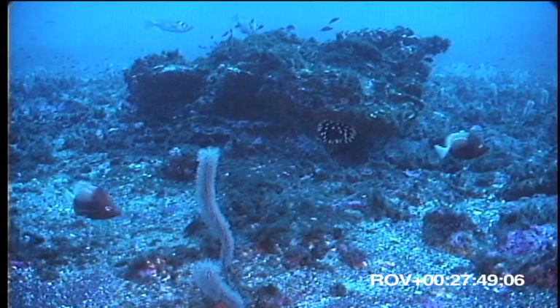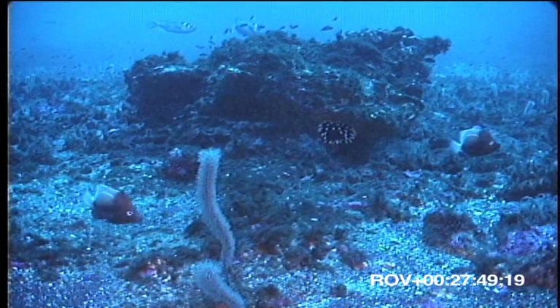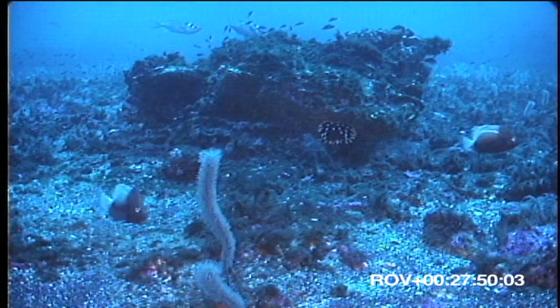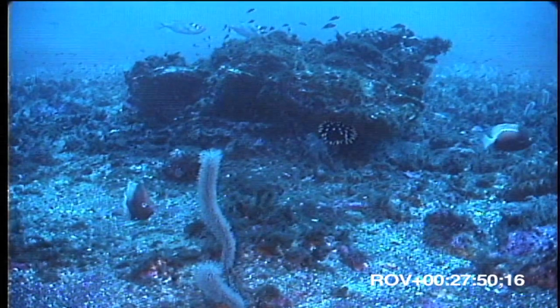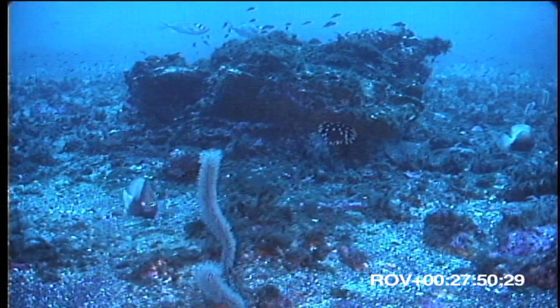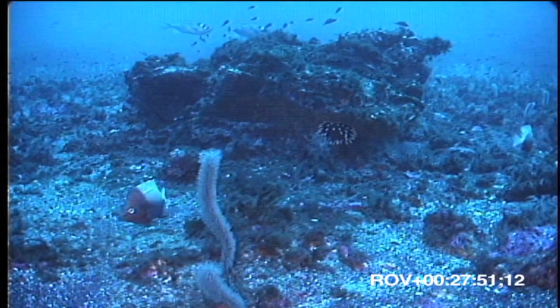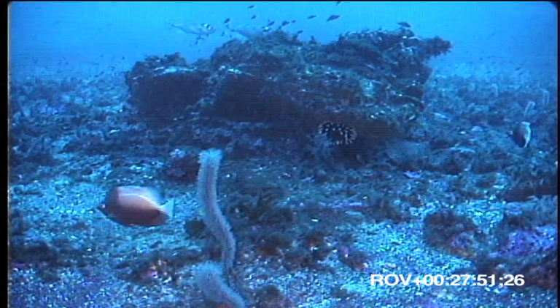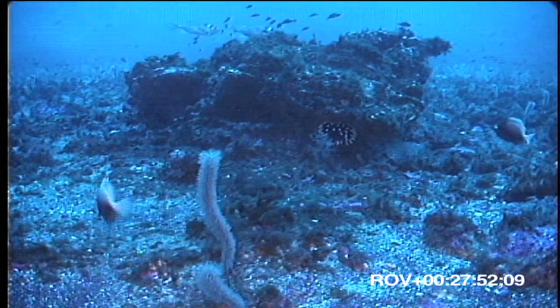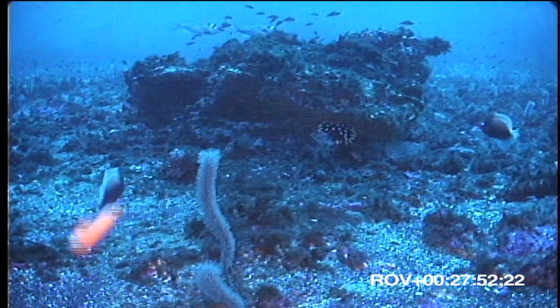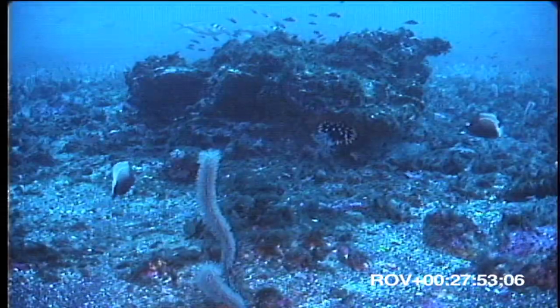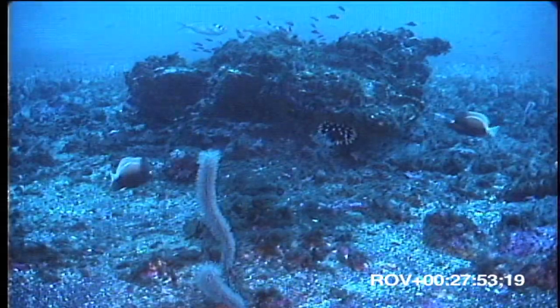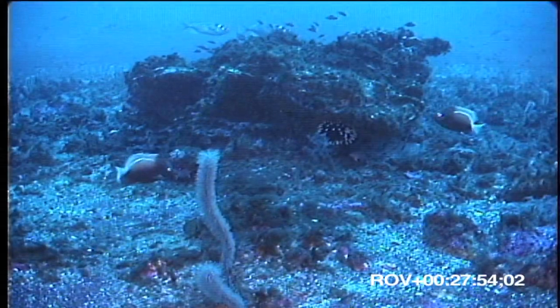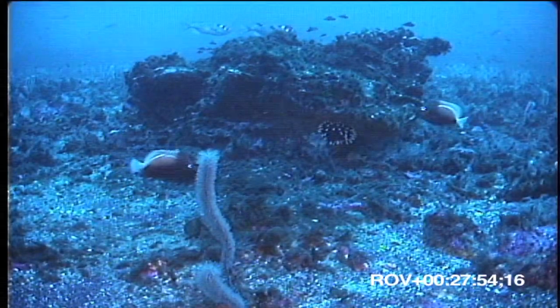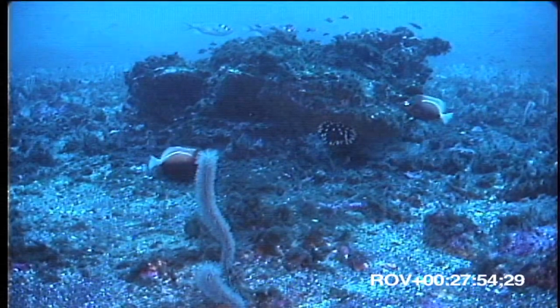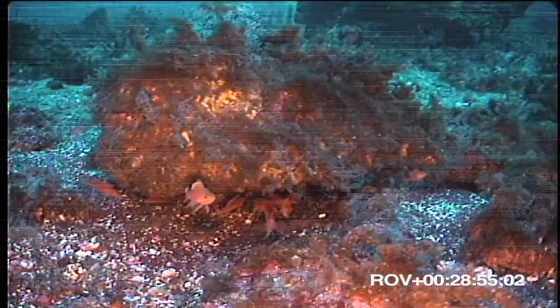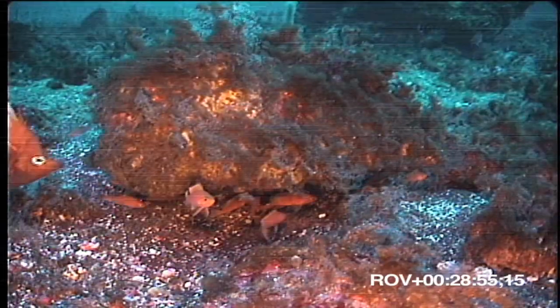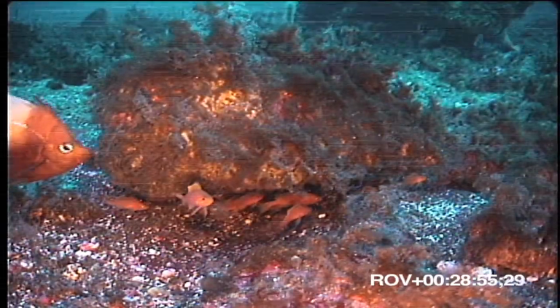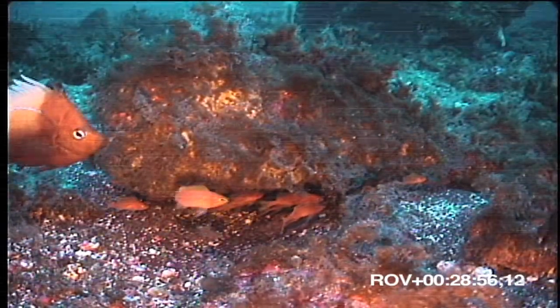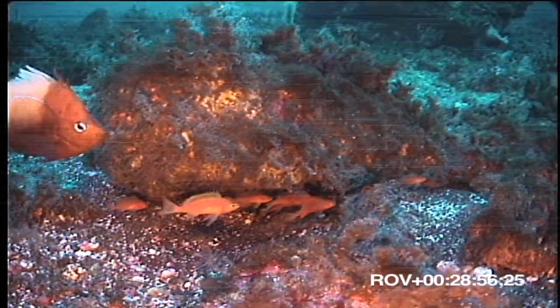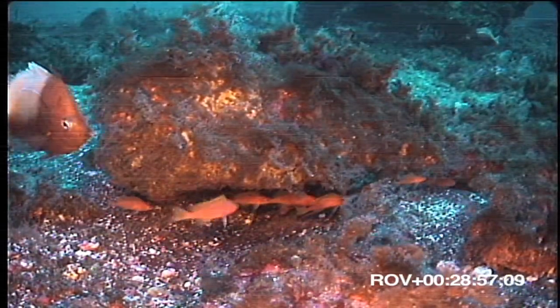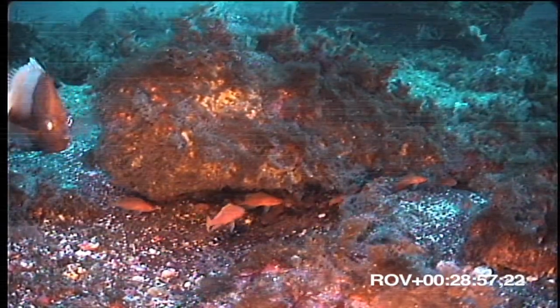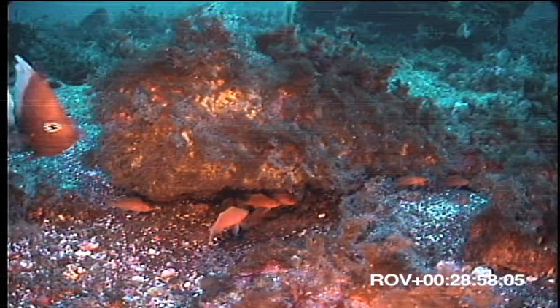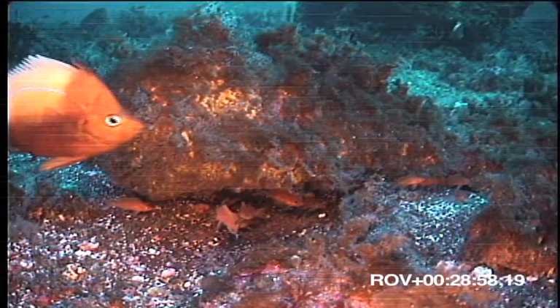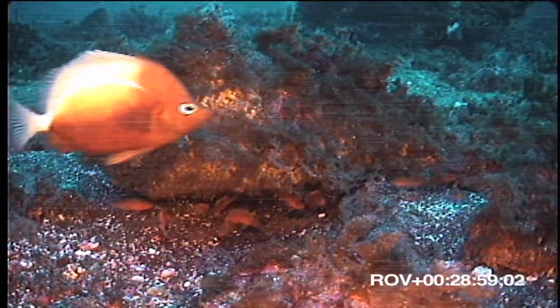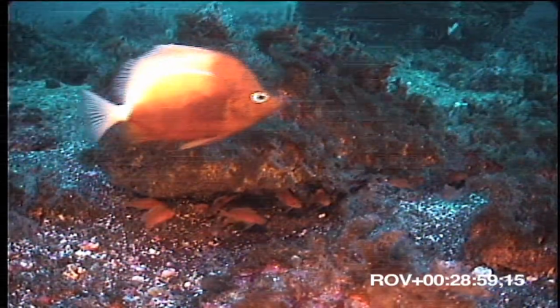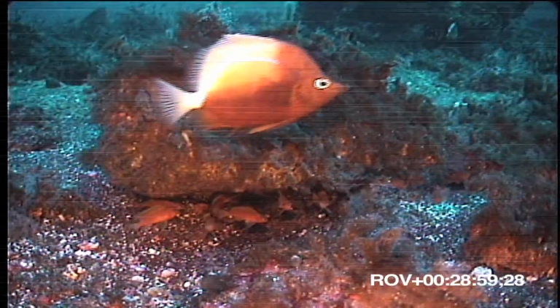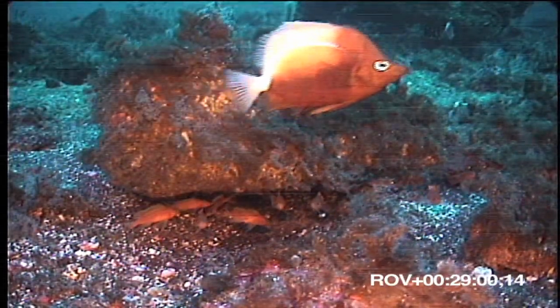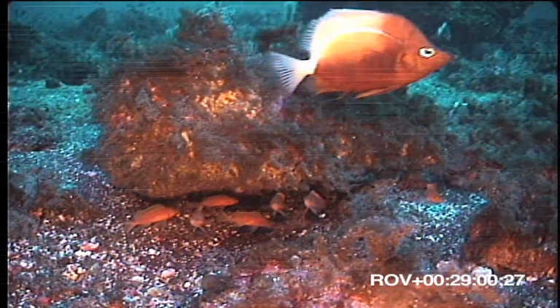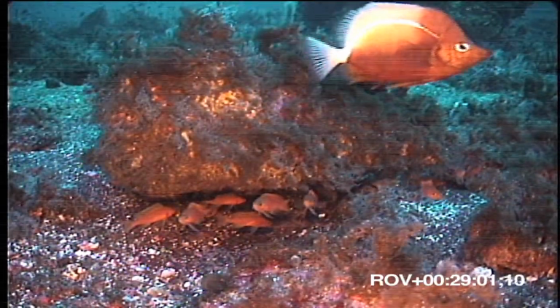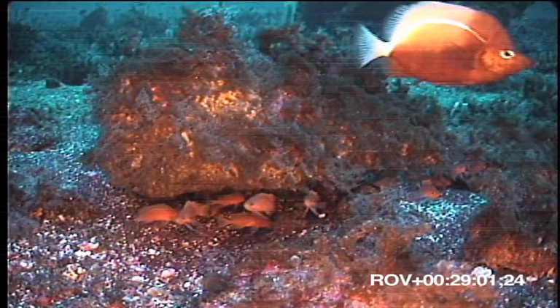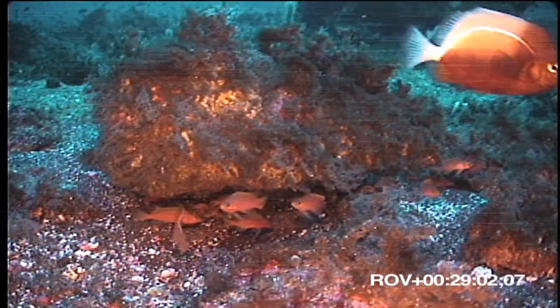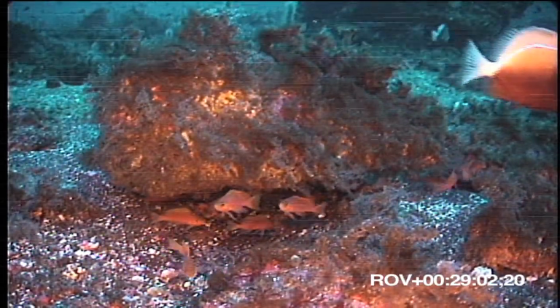One particularly interesting find was this hedgehog butterfly fish, Chaetodon dichrois, previously known only from Ascension and St. Helena, the islands to the north and south of Grattan Seamount.